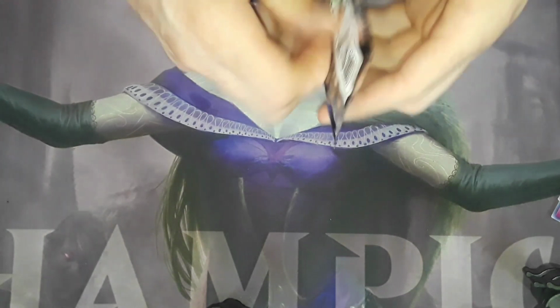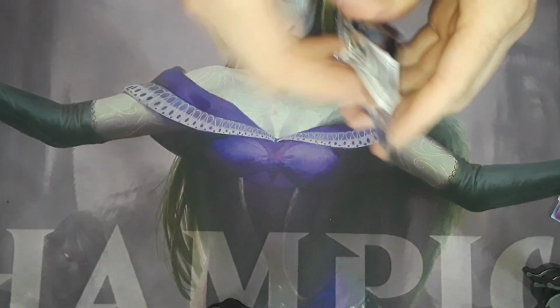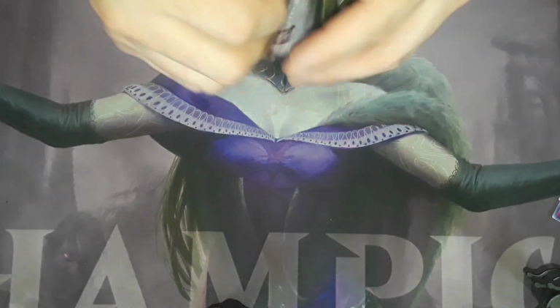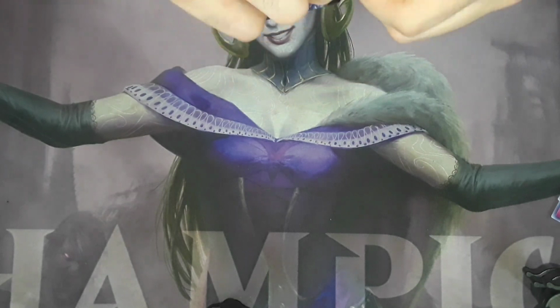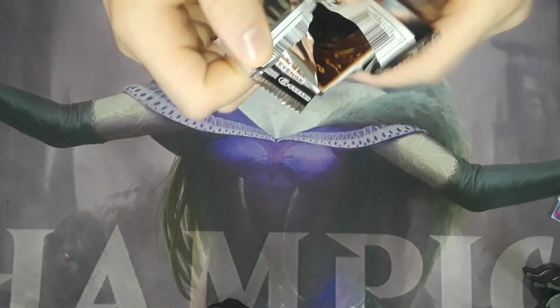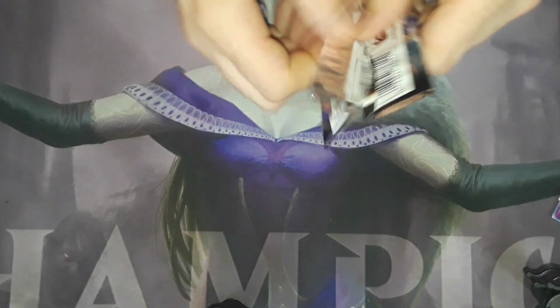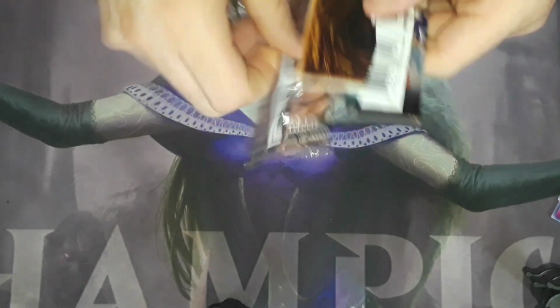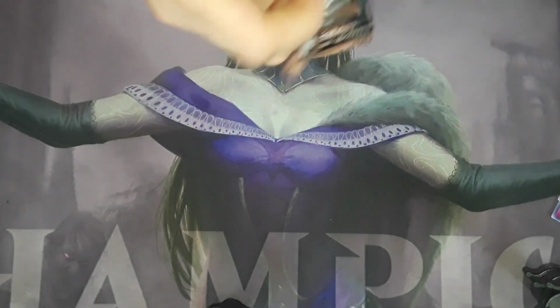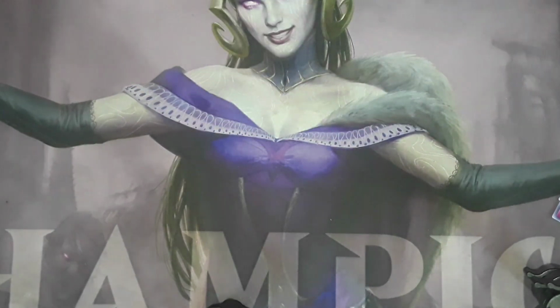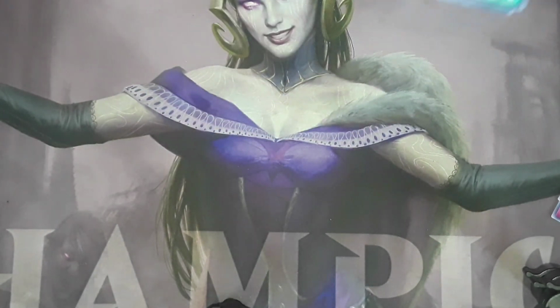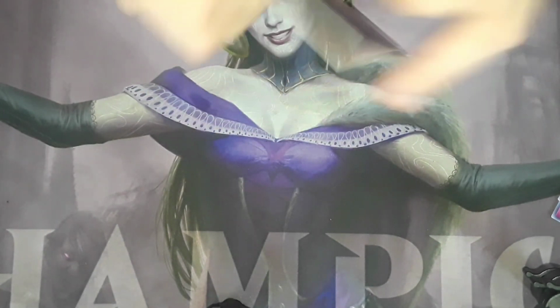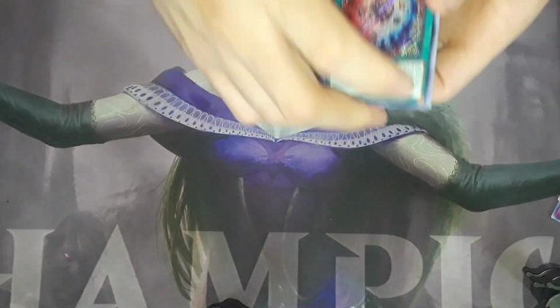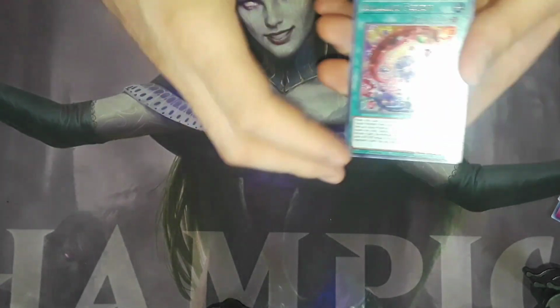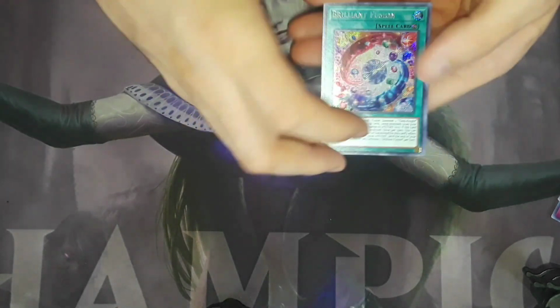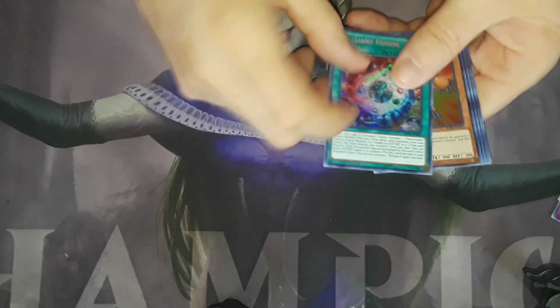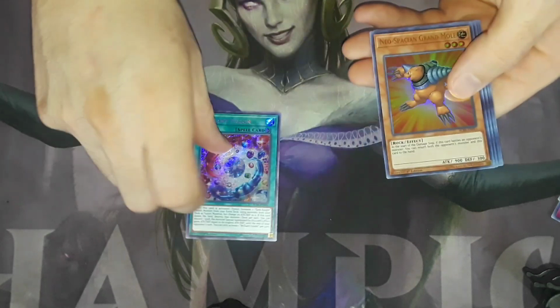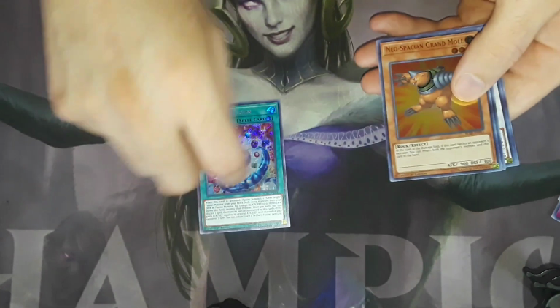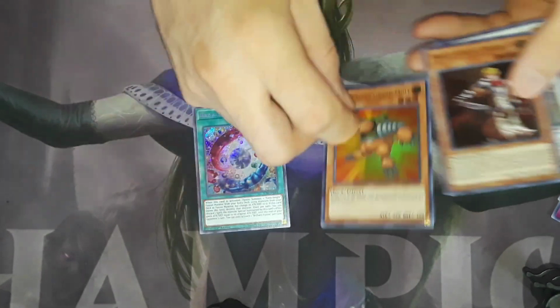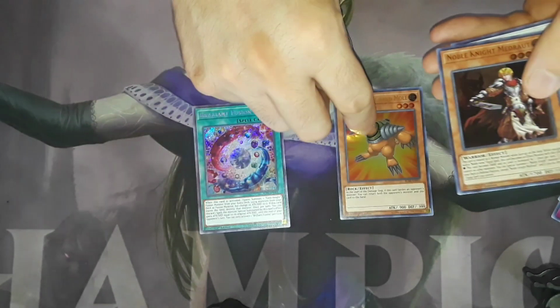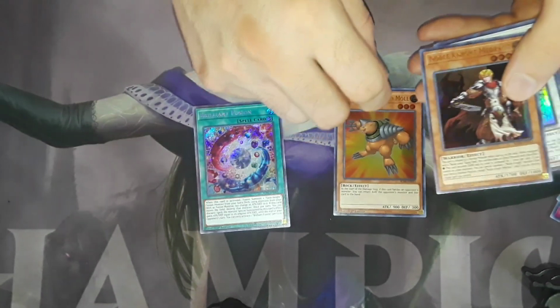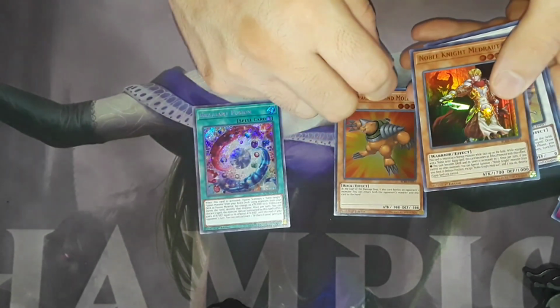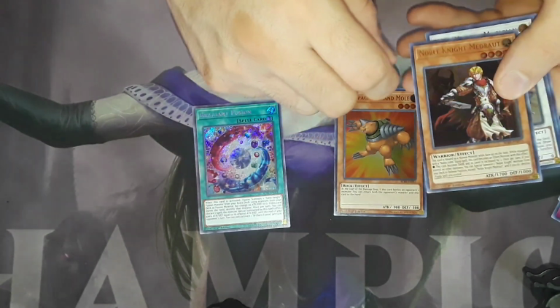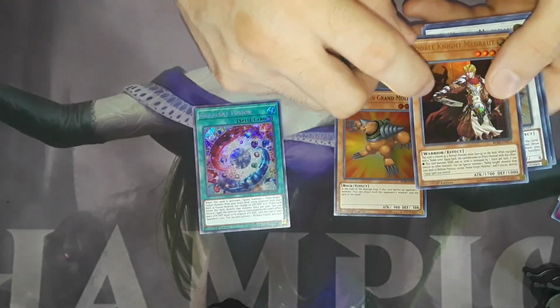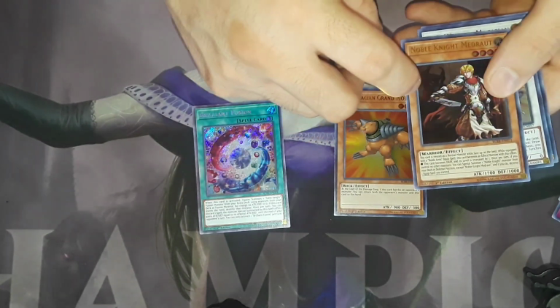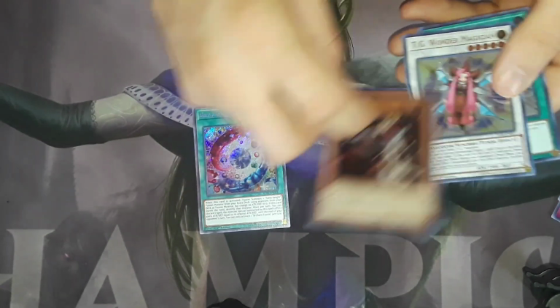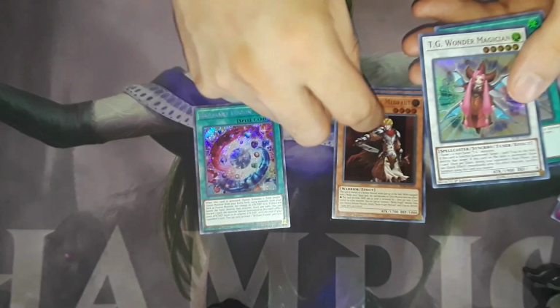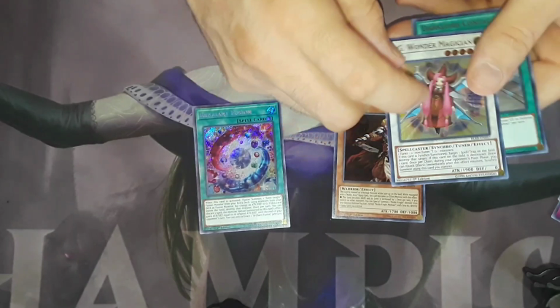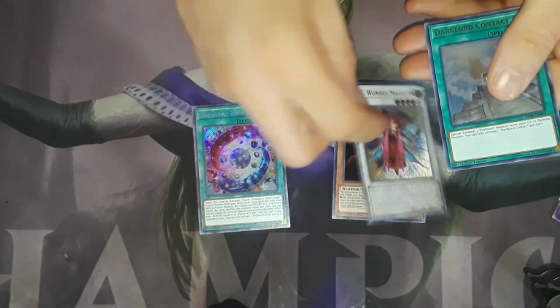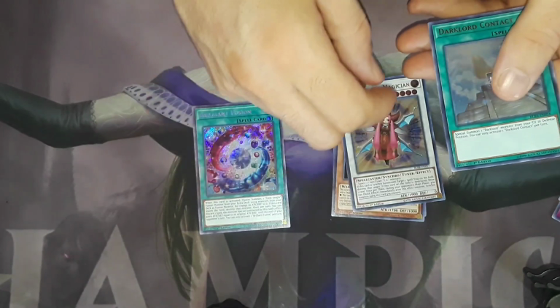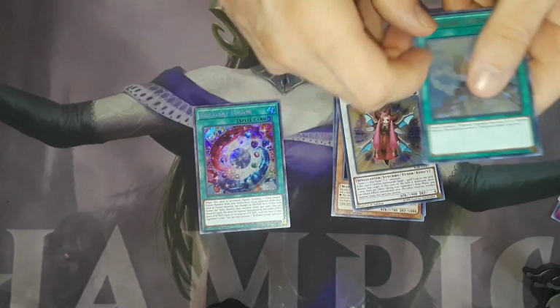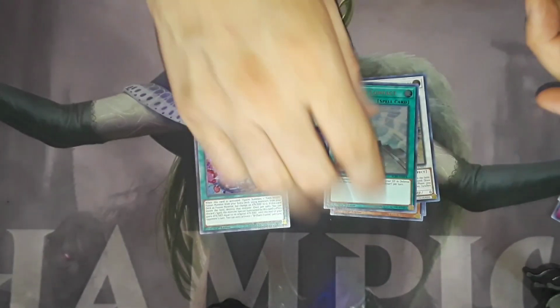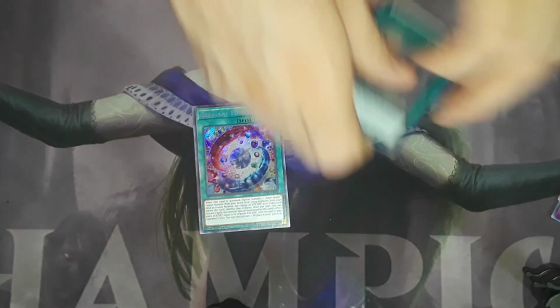Only about halfway through the box and we've gotten some pretty good pulls so far. Another secret Brilliant Fusion, a Grand Mole, Noble Knight, Madrute, another Wonder Magician, and a Dark Lord Contact.